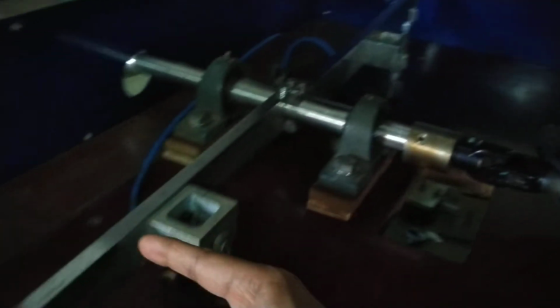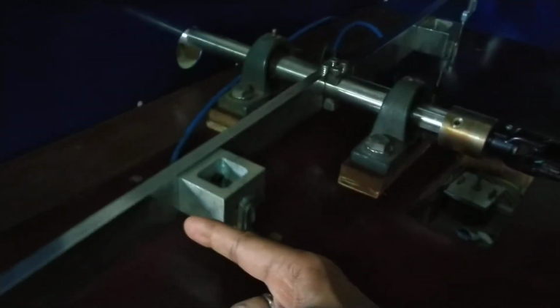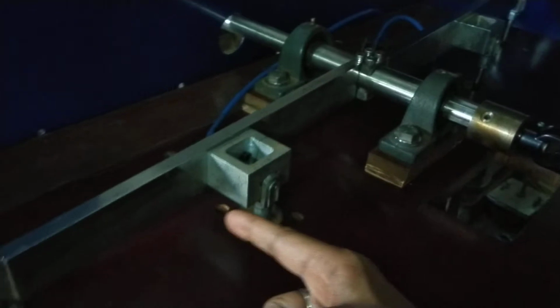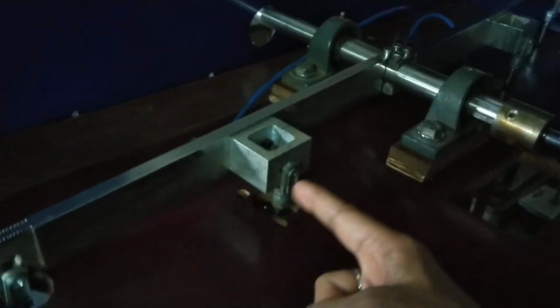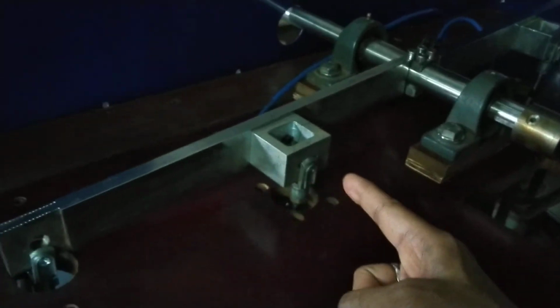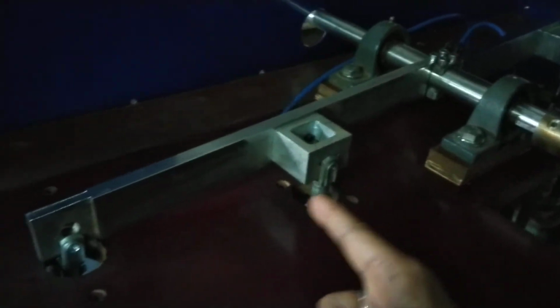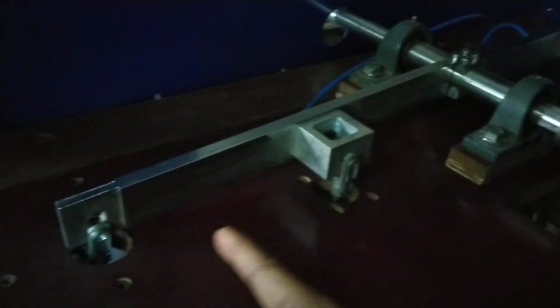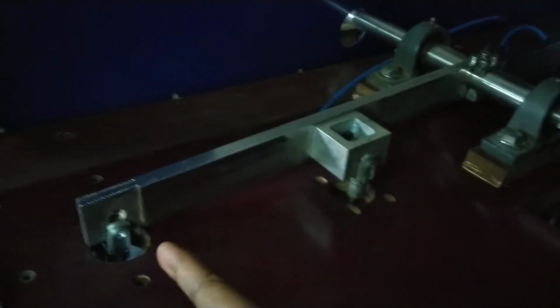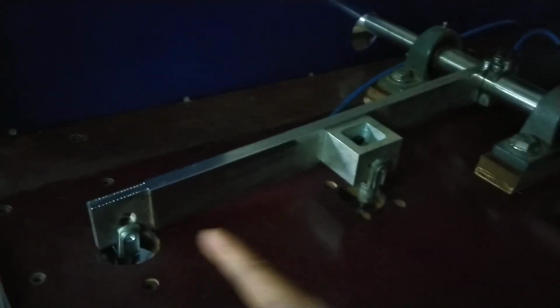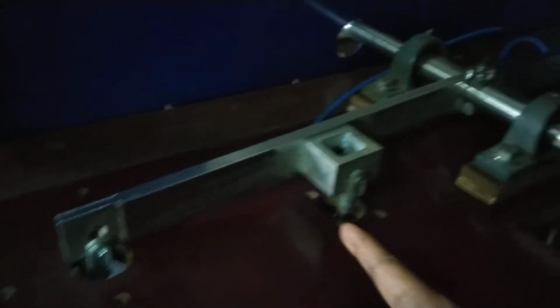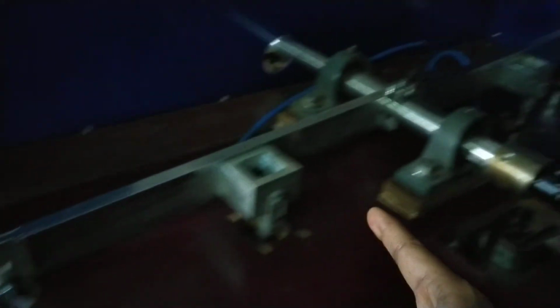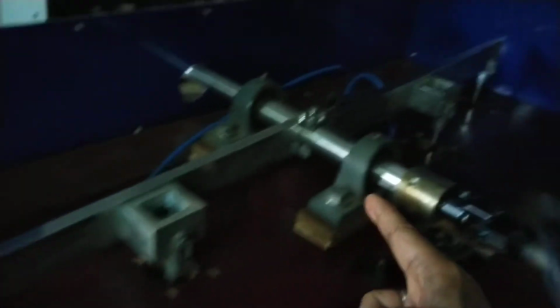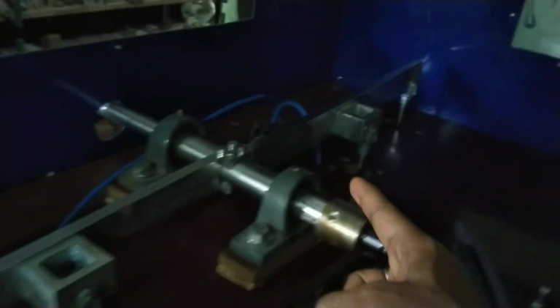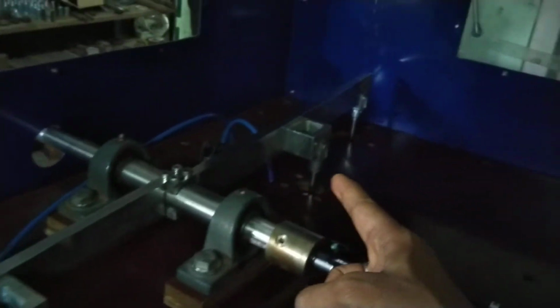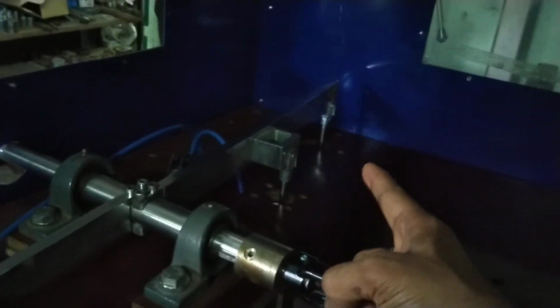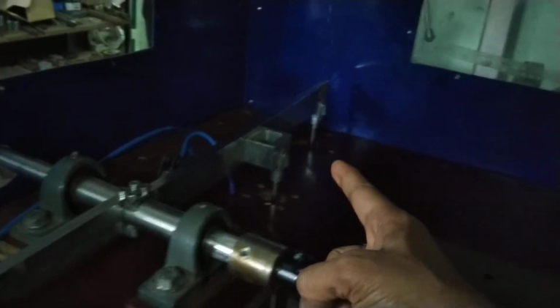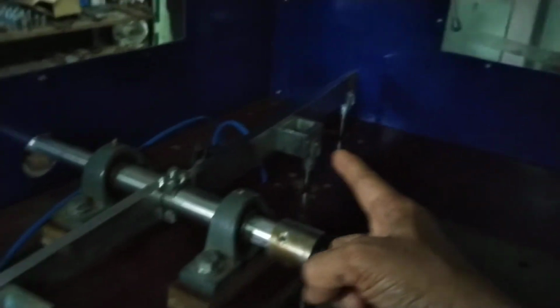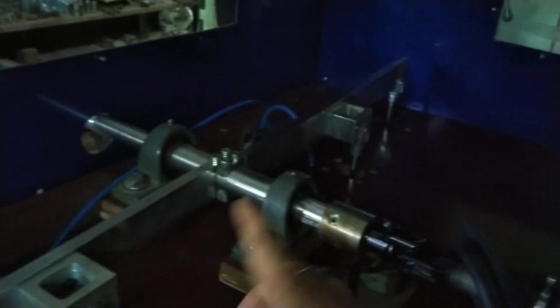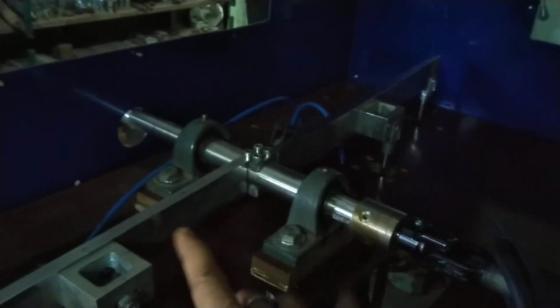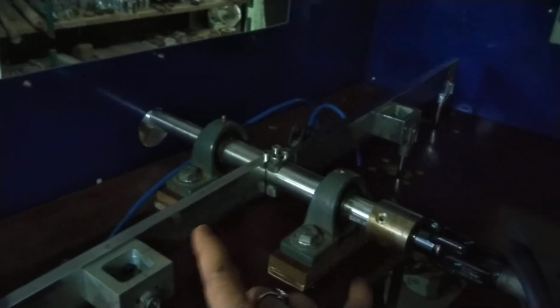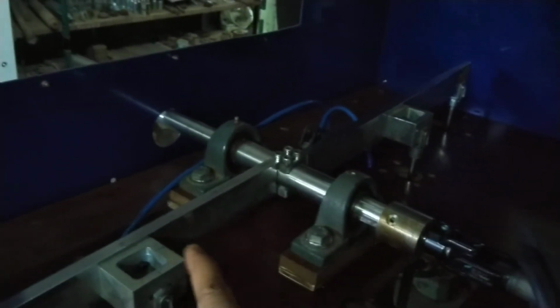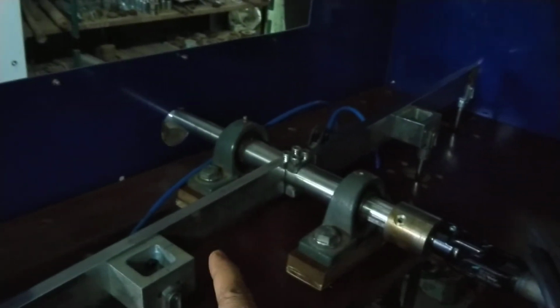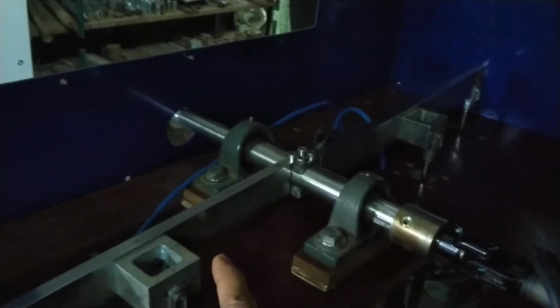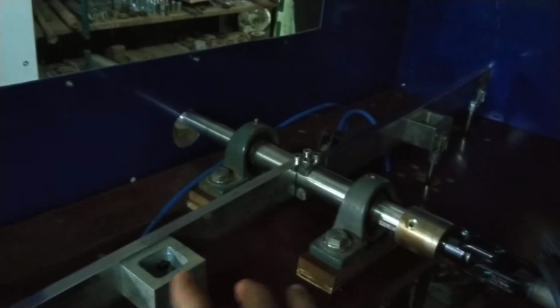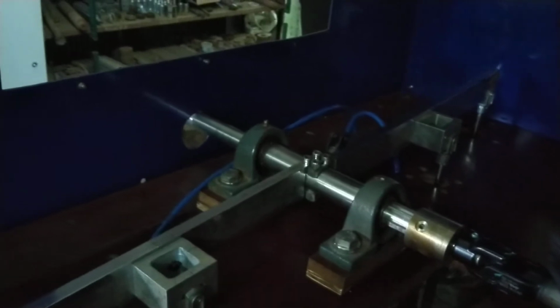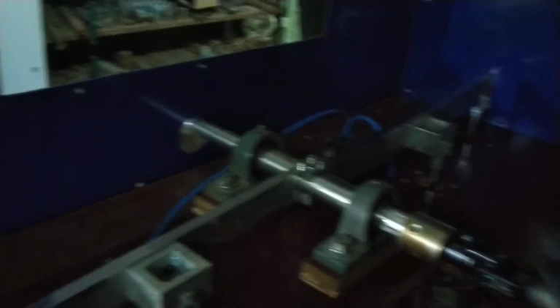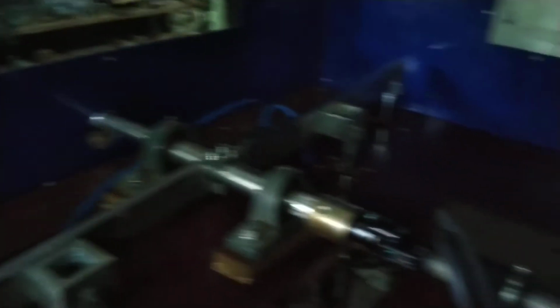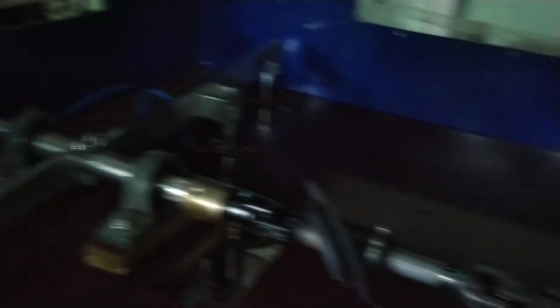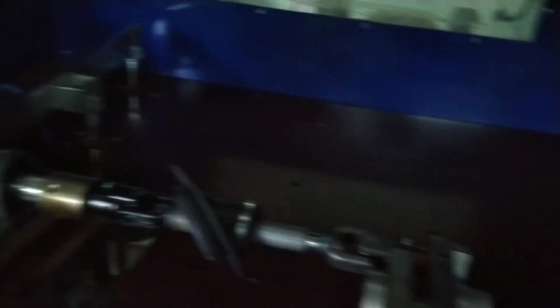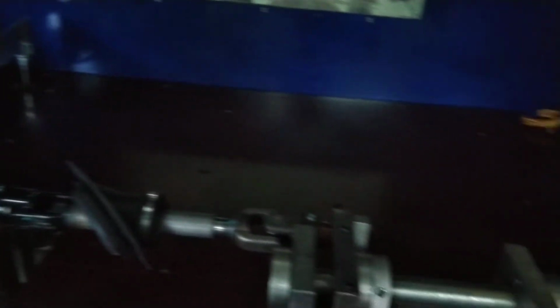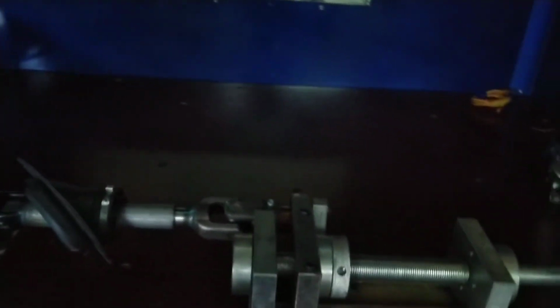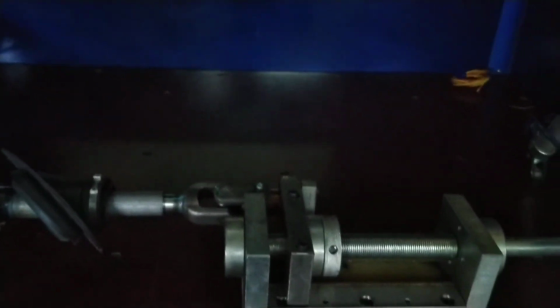That lever is connected to four cylinders — two here and two there — in order to have the oscillations, and thereby it is testing the torque.